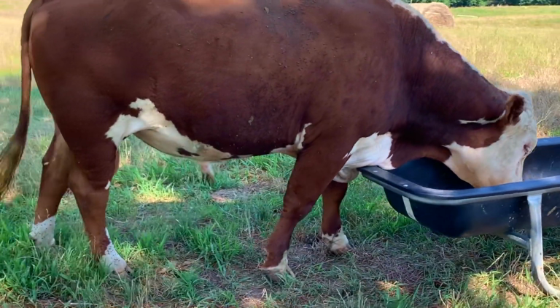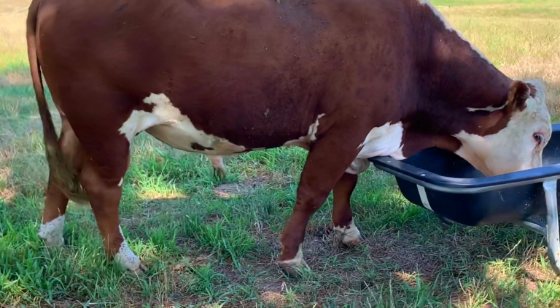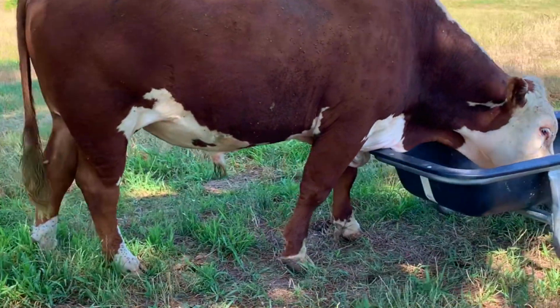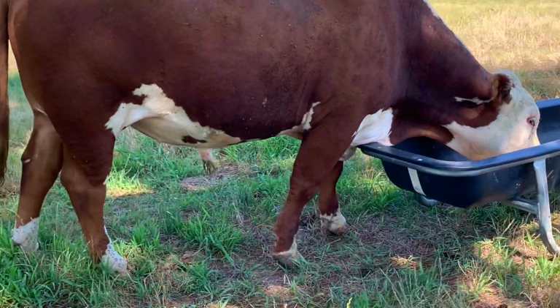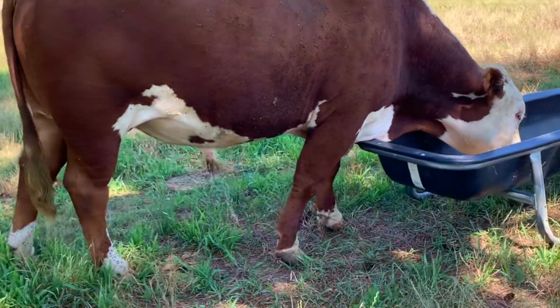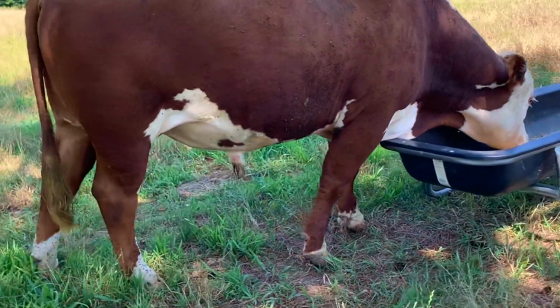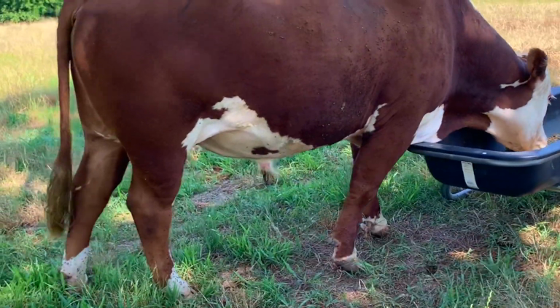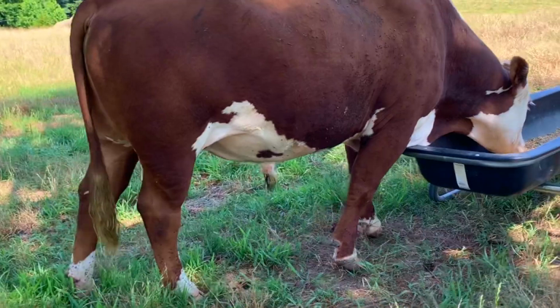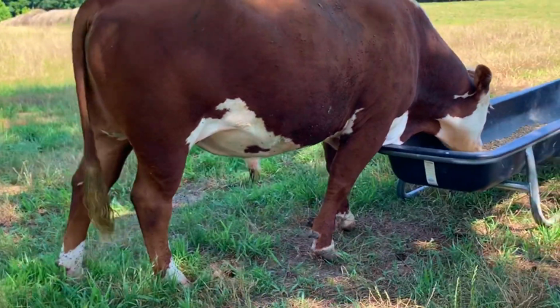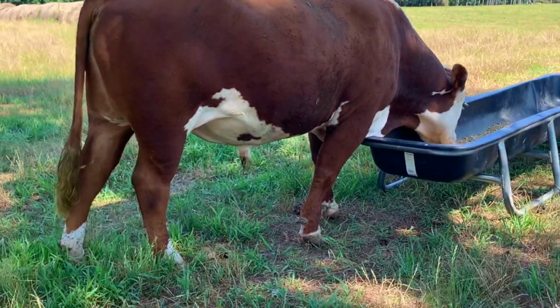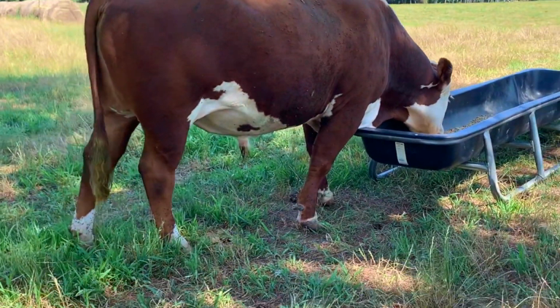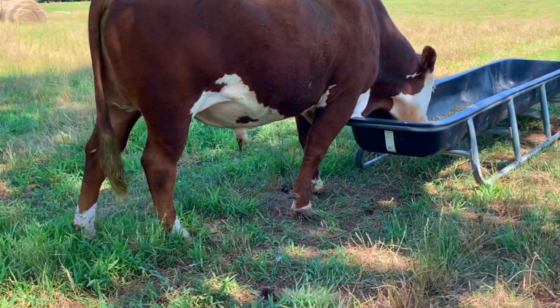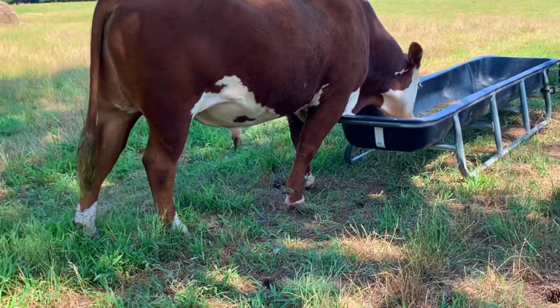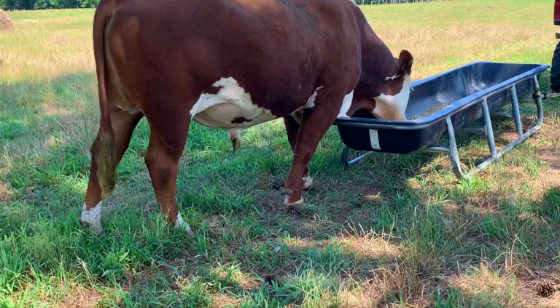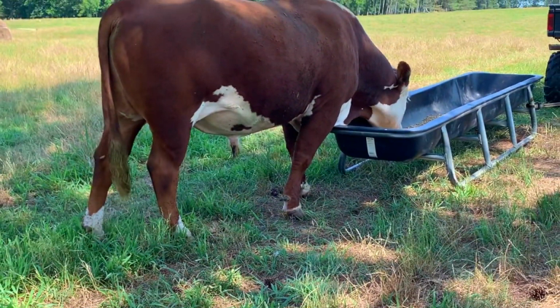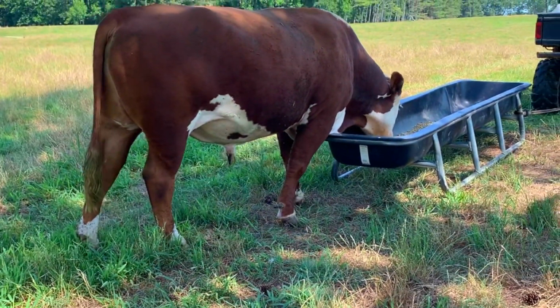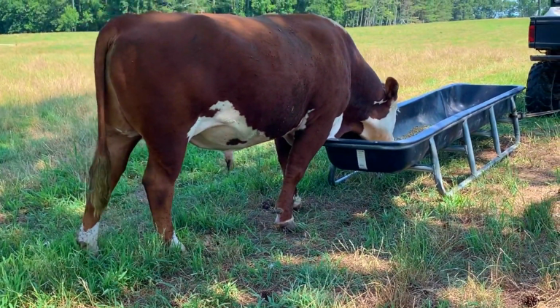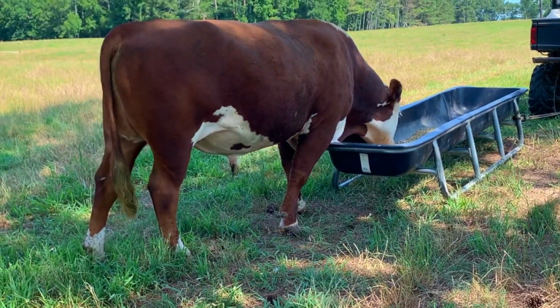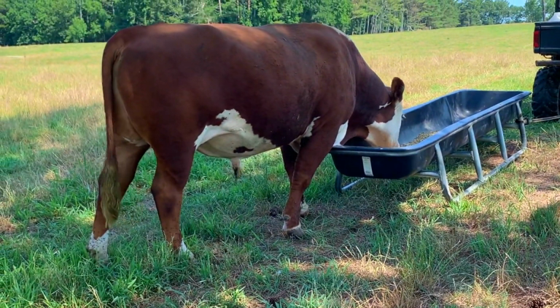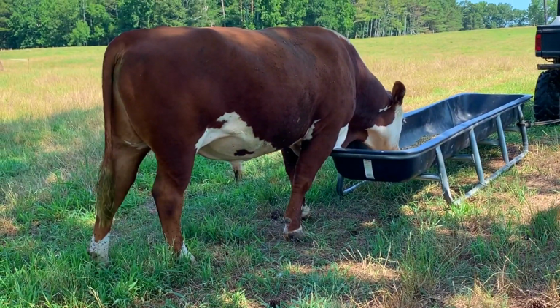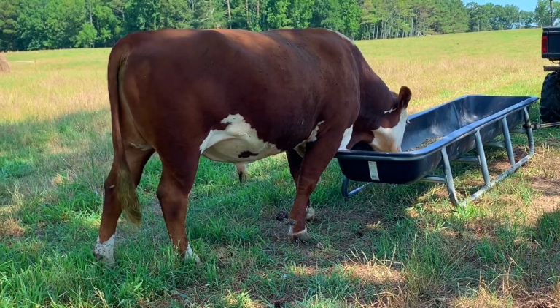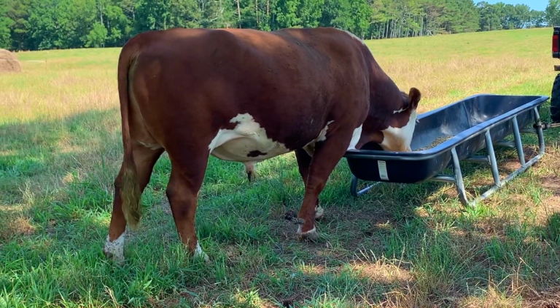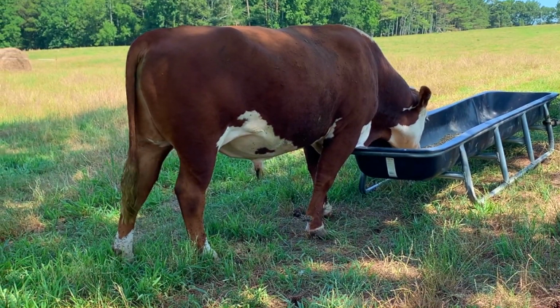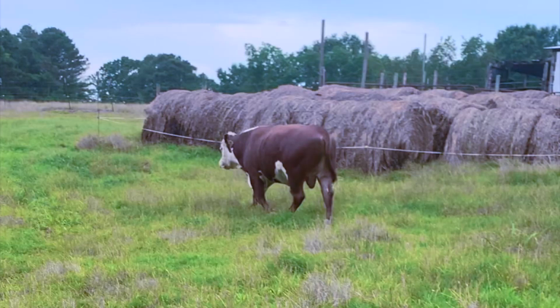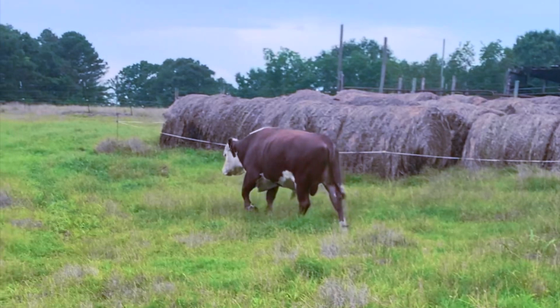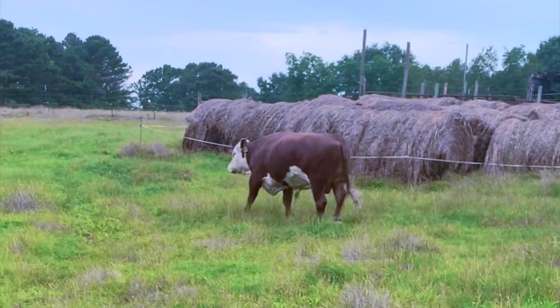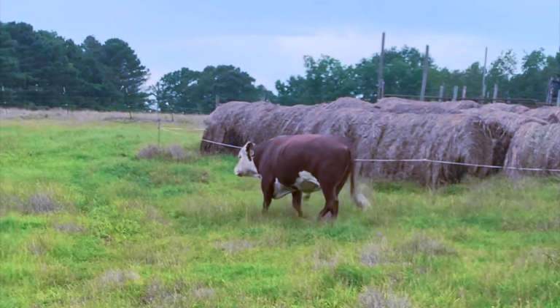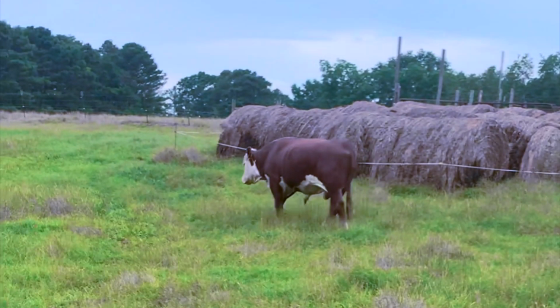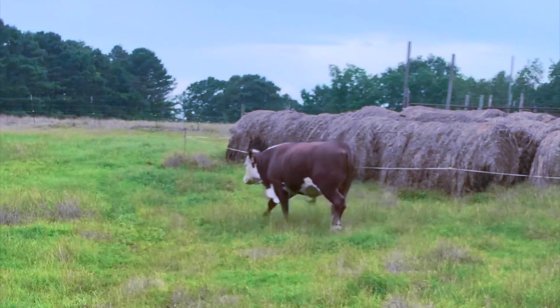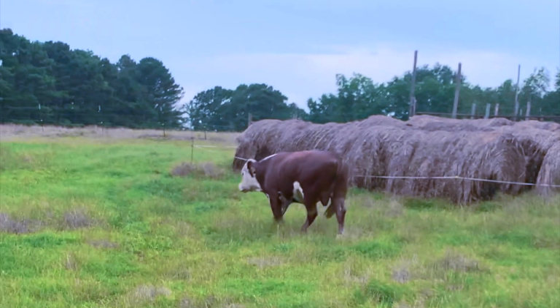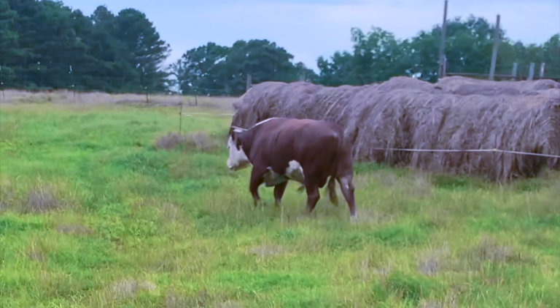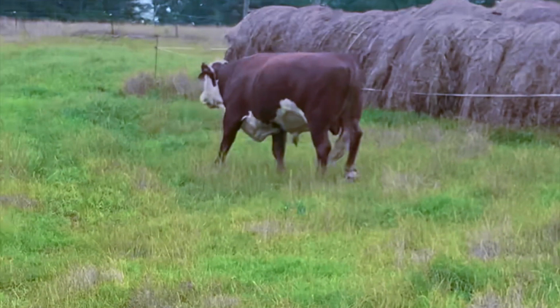Last year we calved from mid-October to mid-April. We were trying to shorten that window, so we're taking him out now, hopefully be done calving by the time we start rotational grazing.